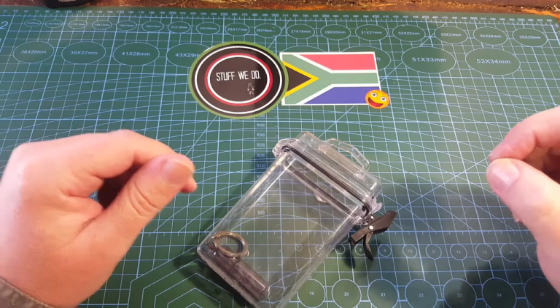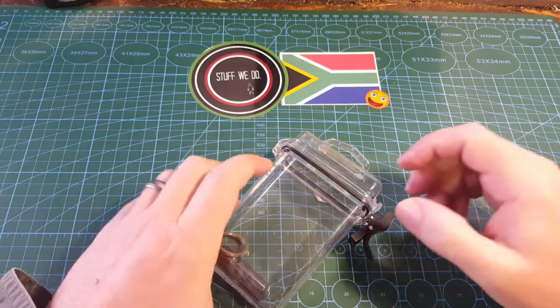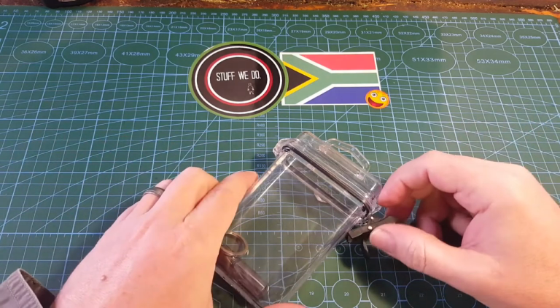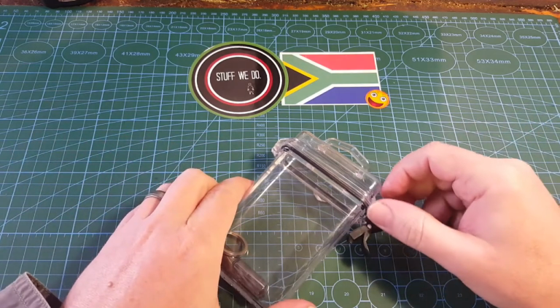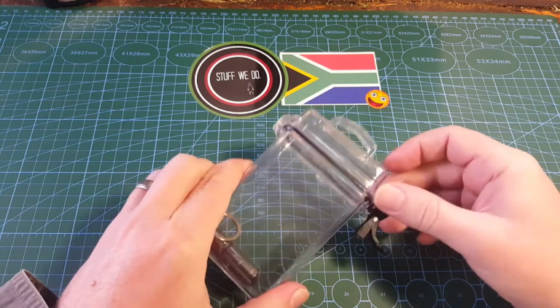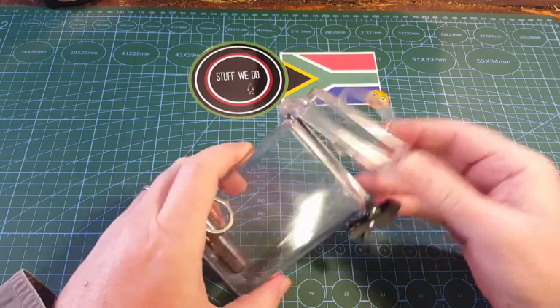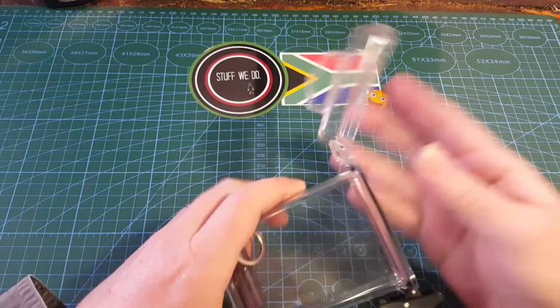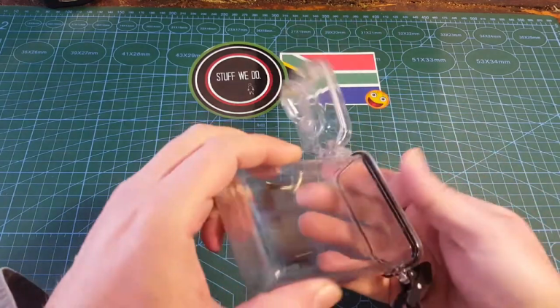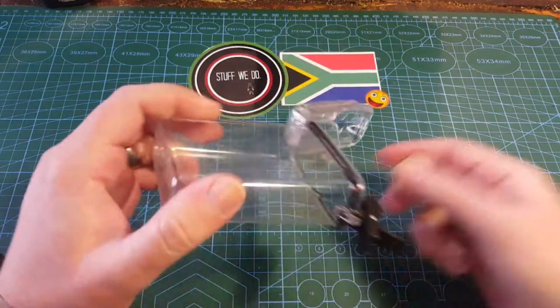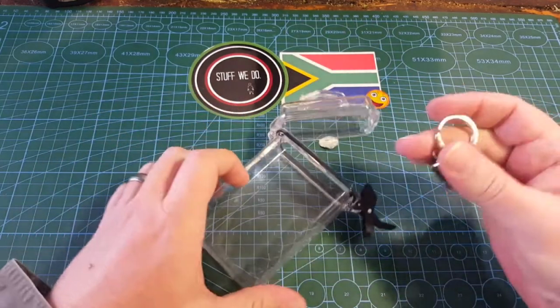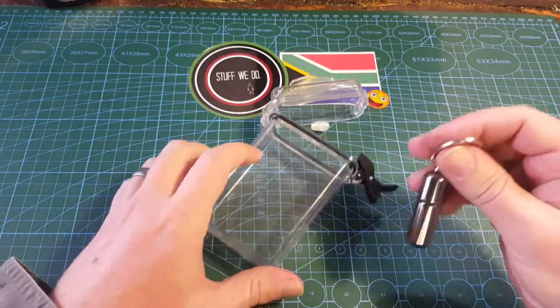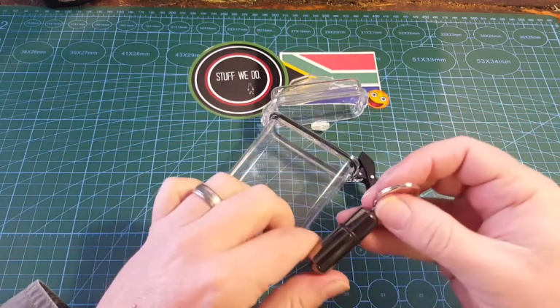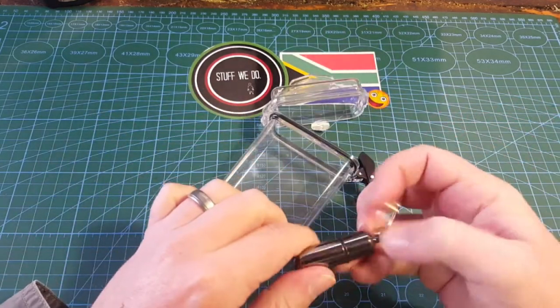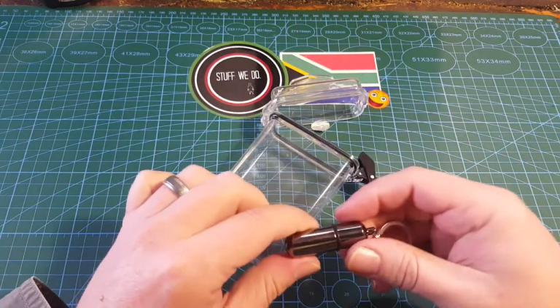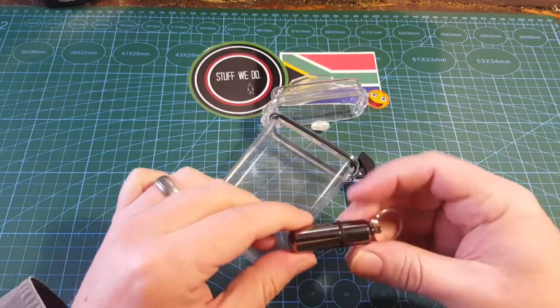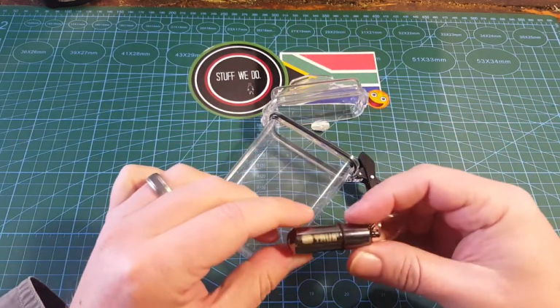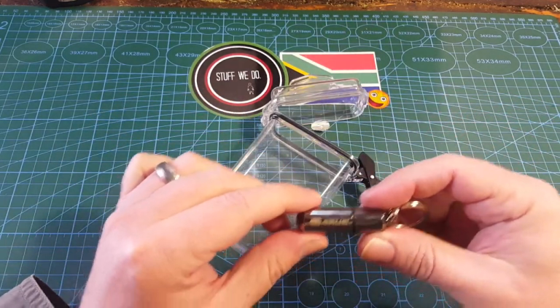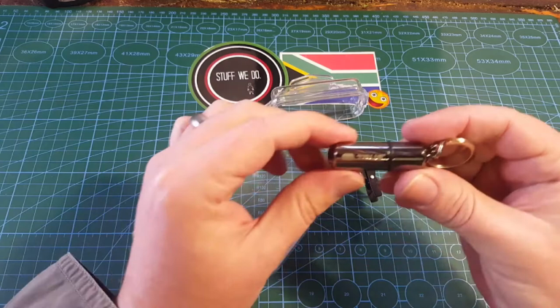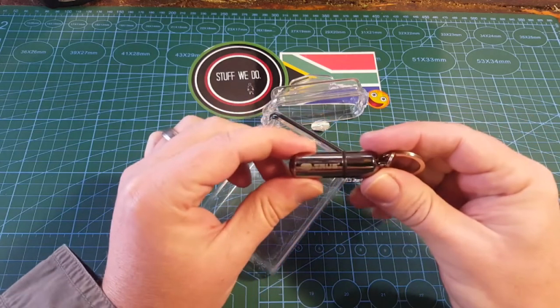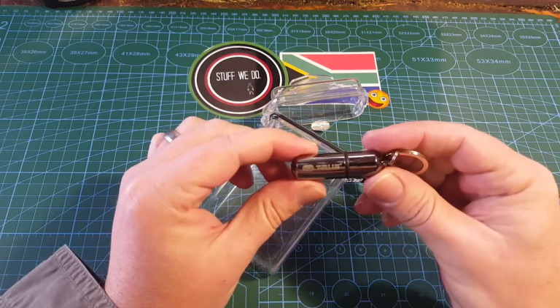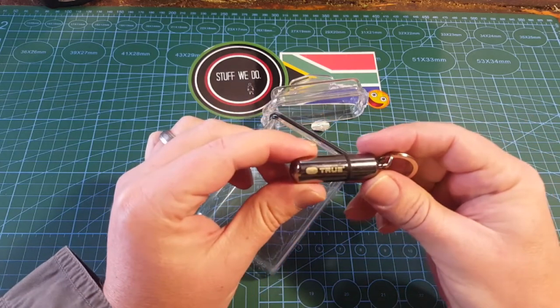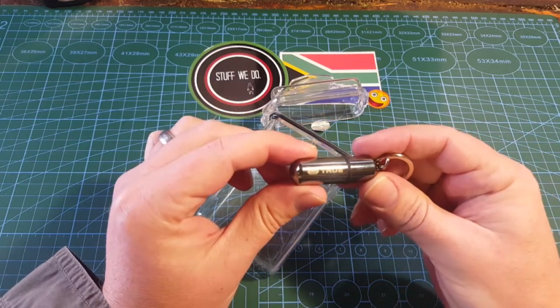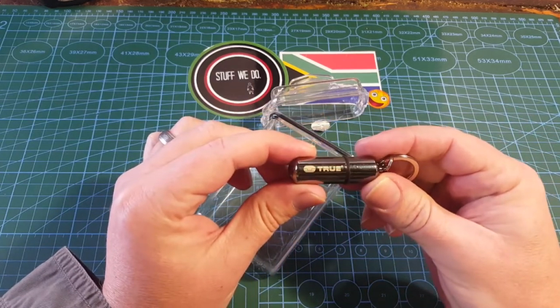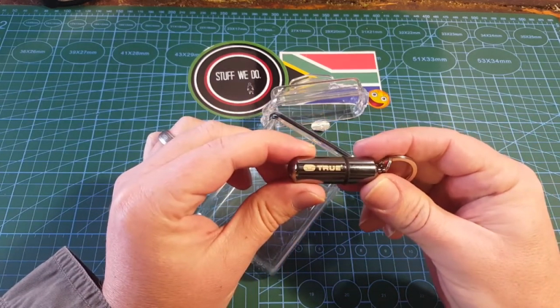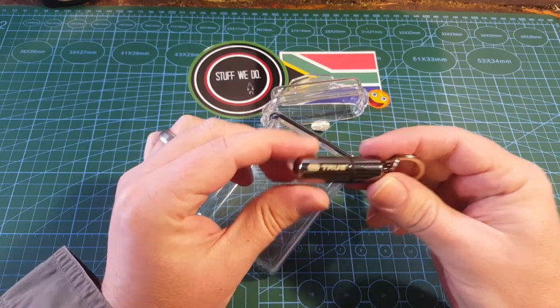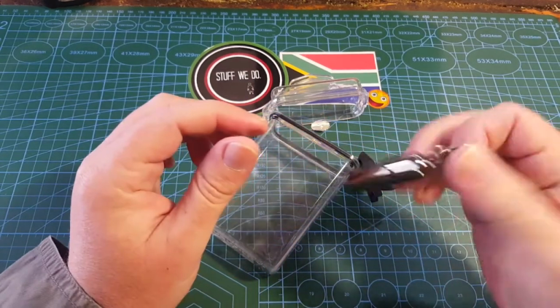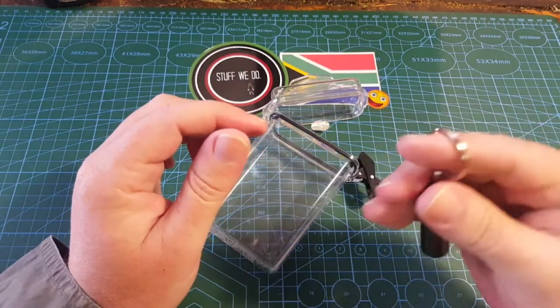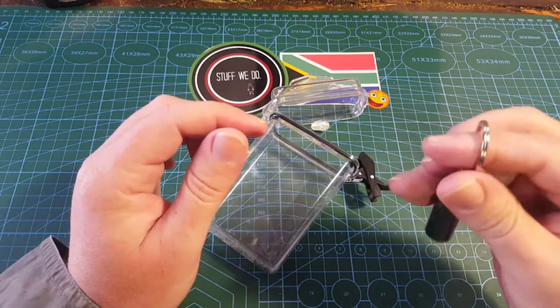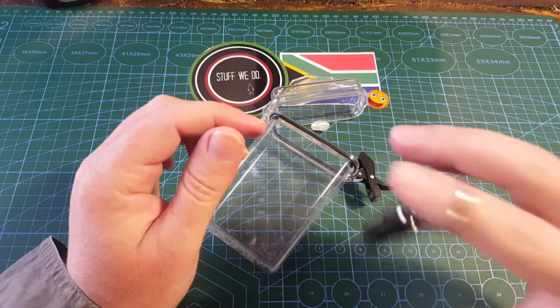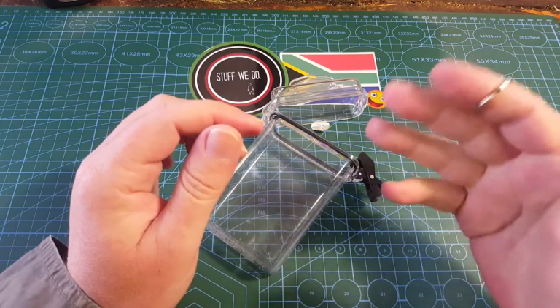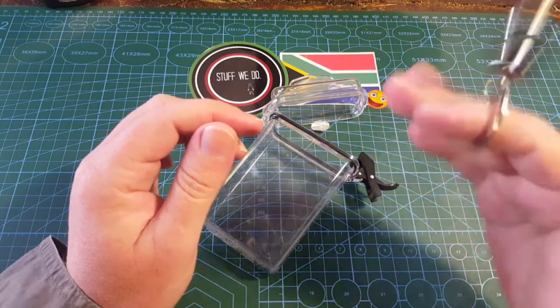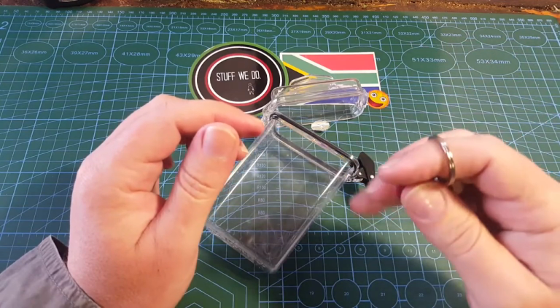Today we are looking at a, what's this called, True Utility Fire Stash. I've also seen people referring to these as peanut lighters or keering lighters.